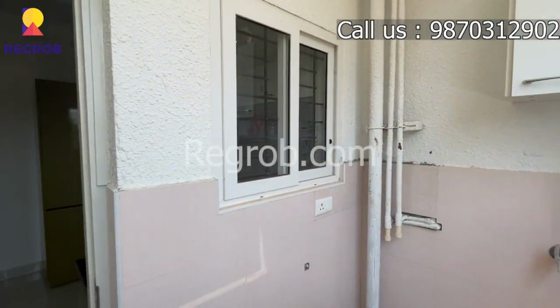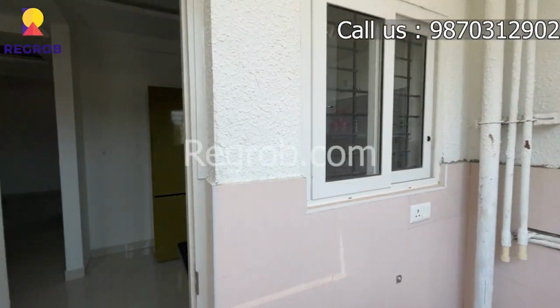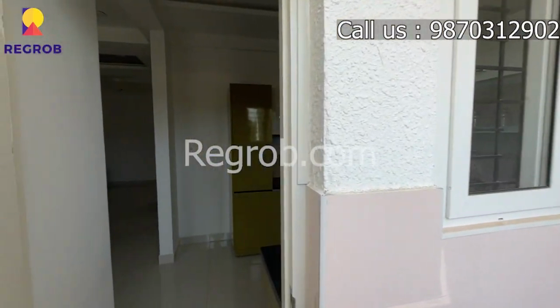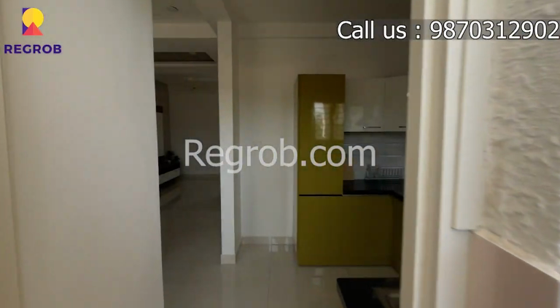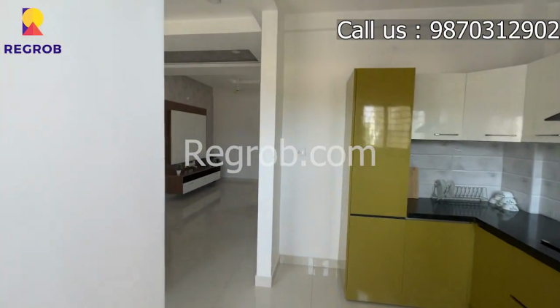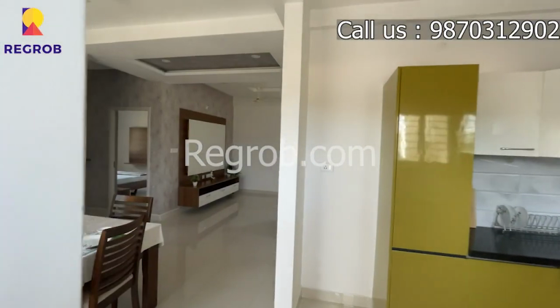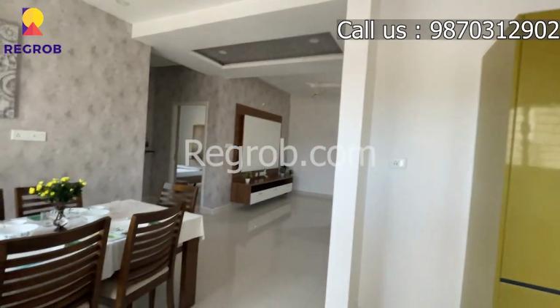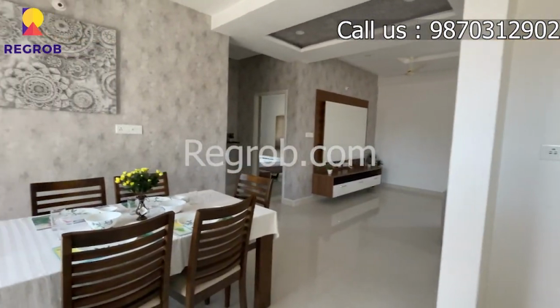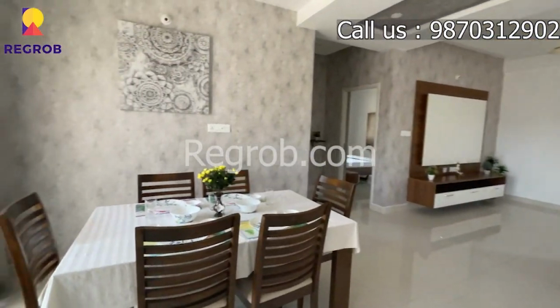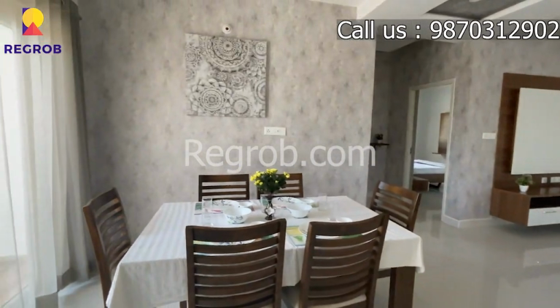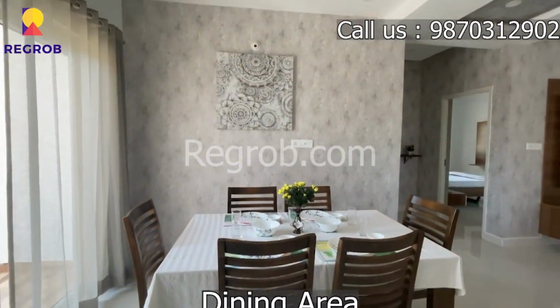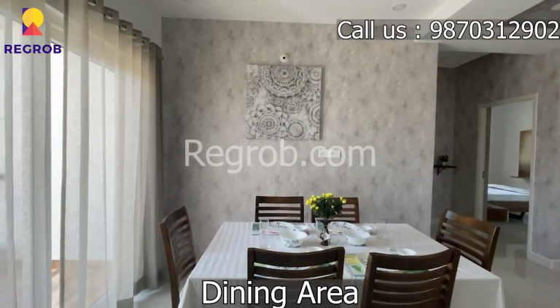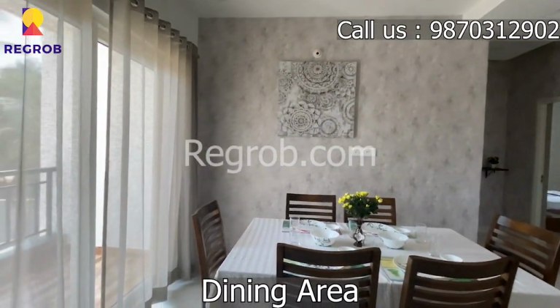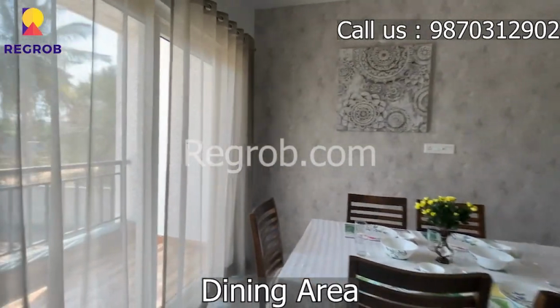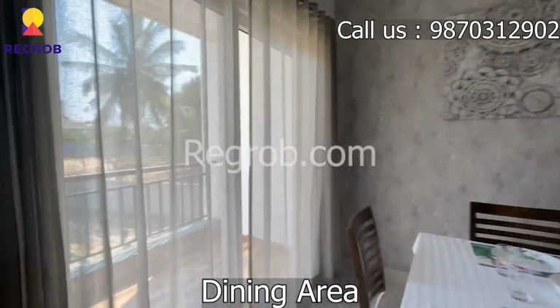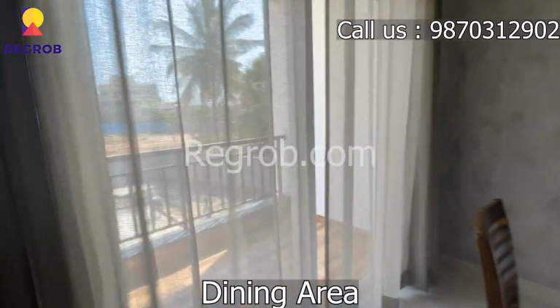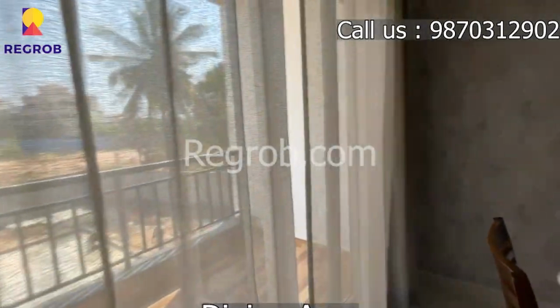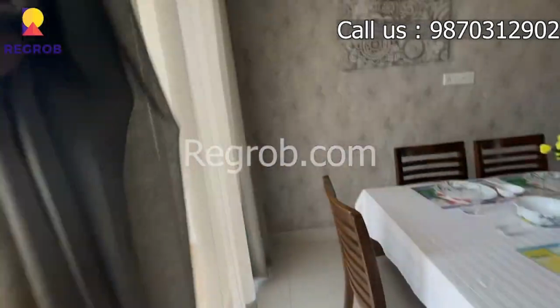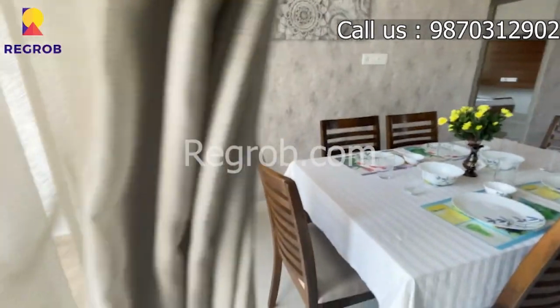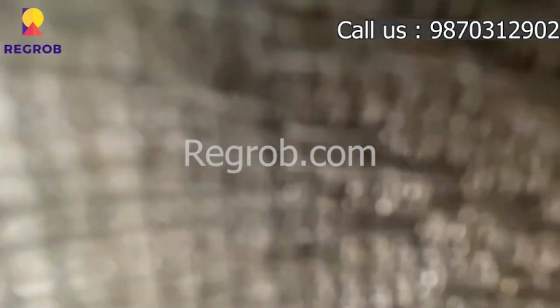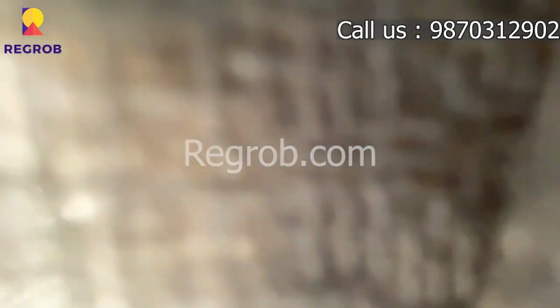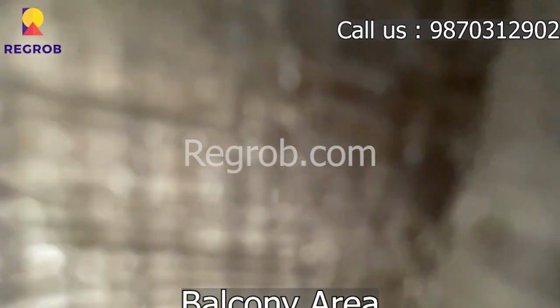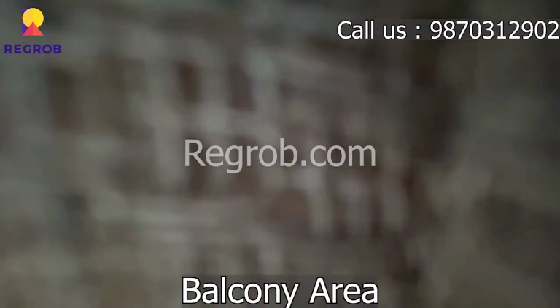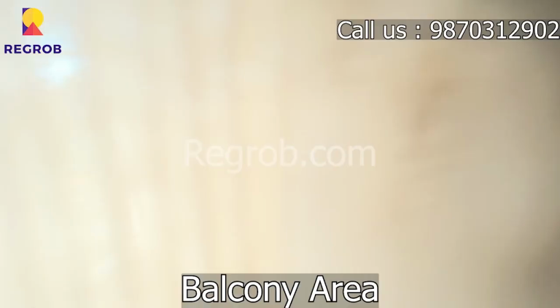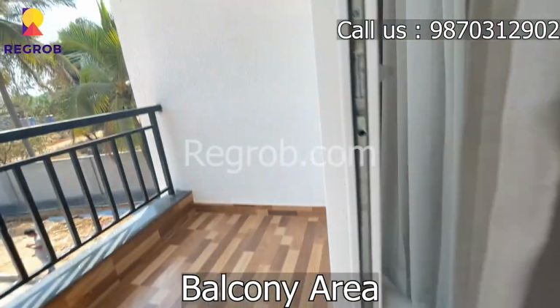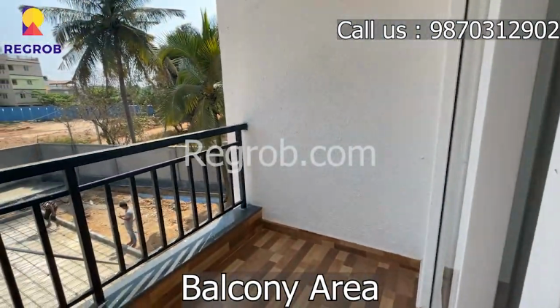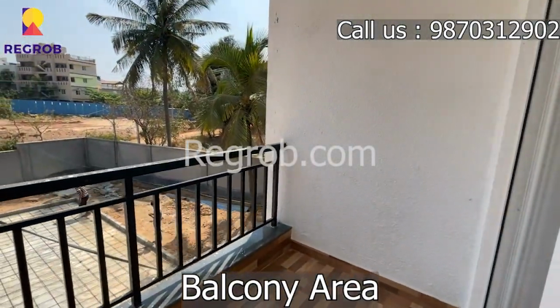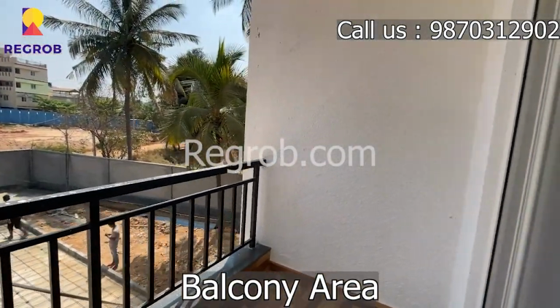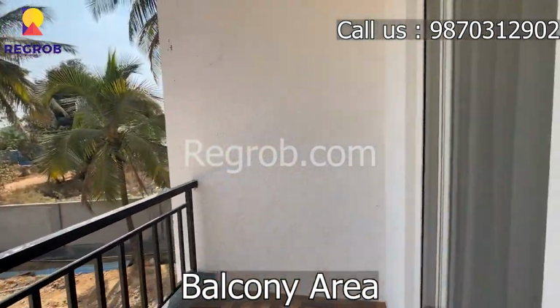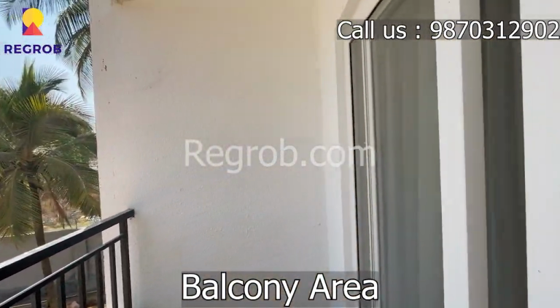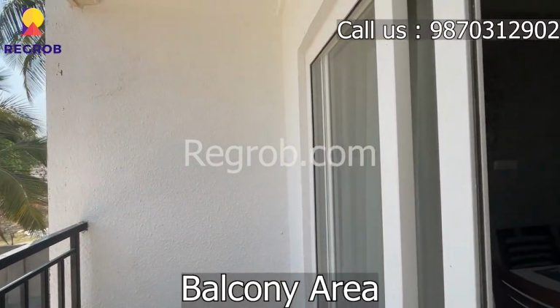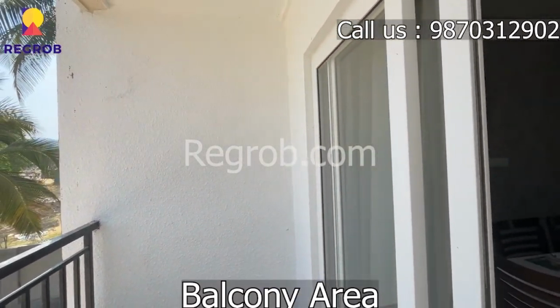Let's get back inside the flat and see the other amenities this flat will offer. Here is our marvelous dining area and a beautiful balcony area for relaxation with a wonderful view, still under construction.